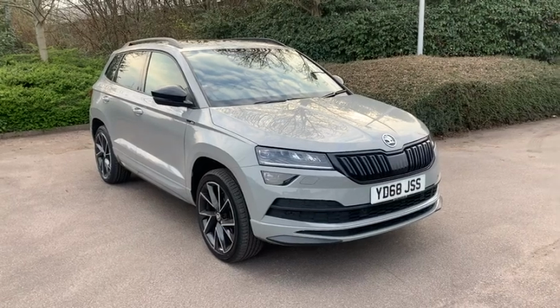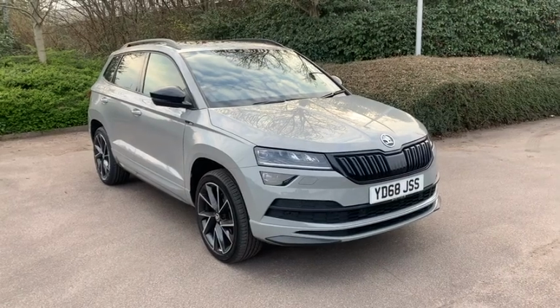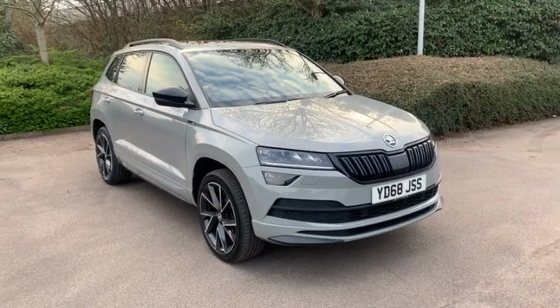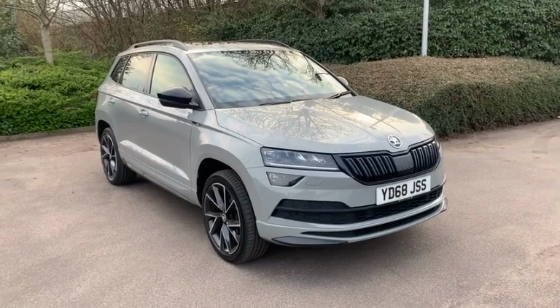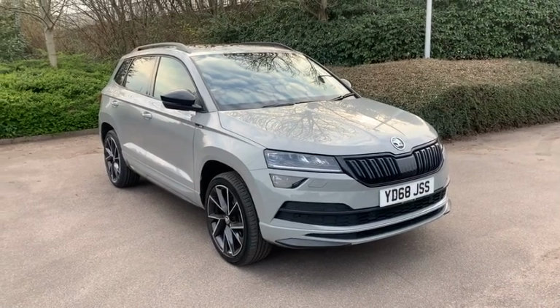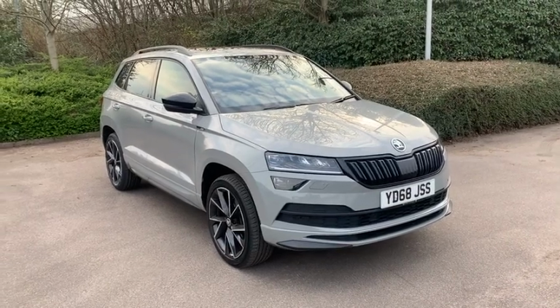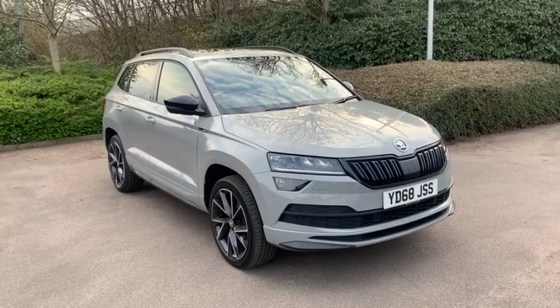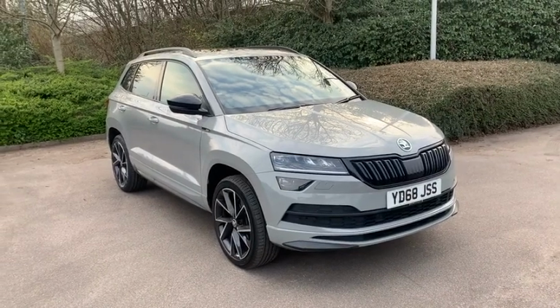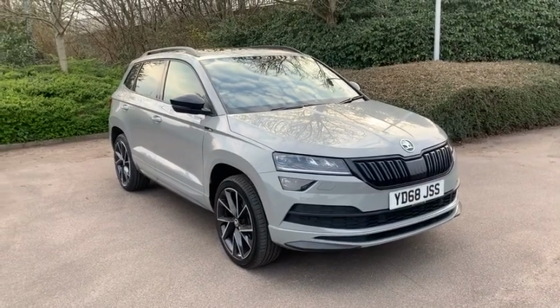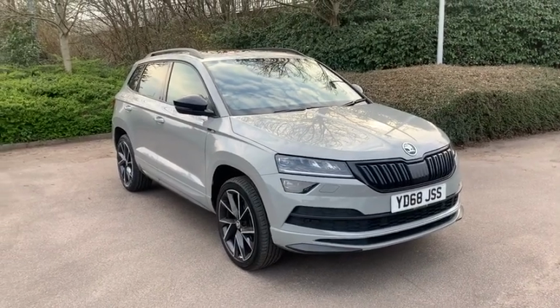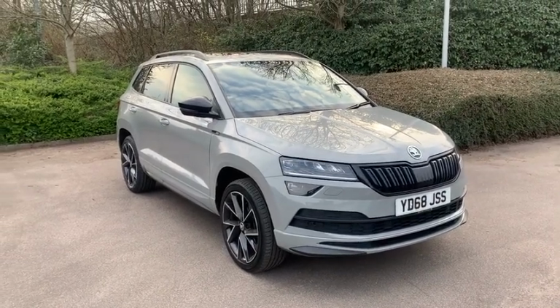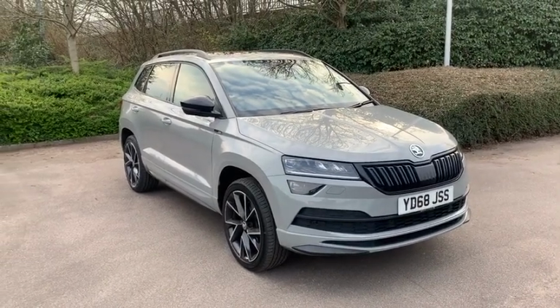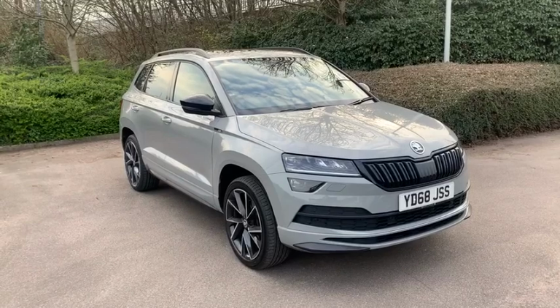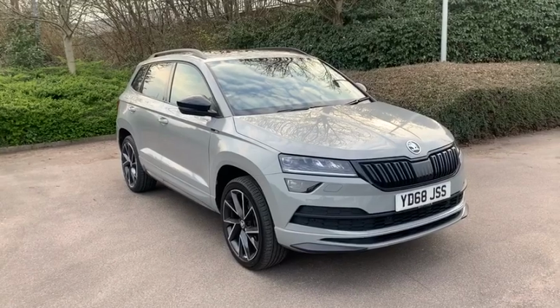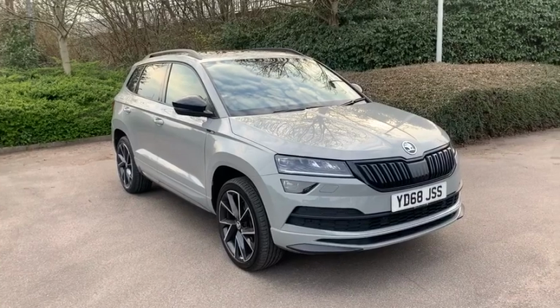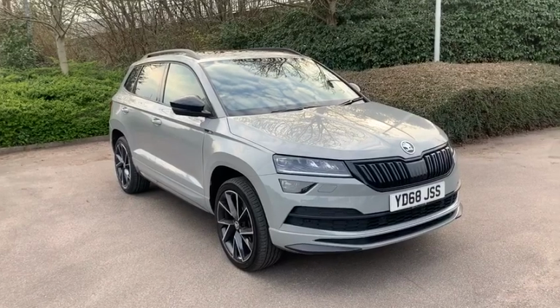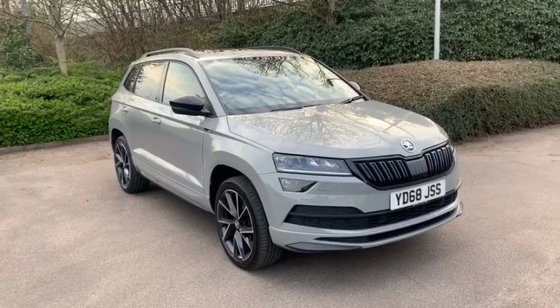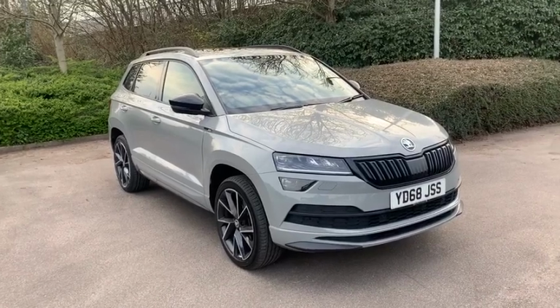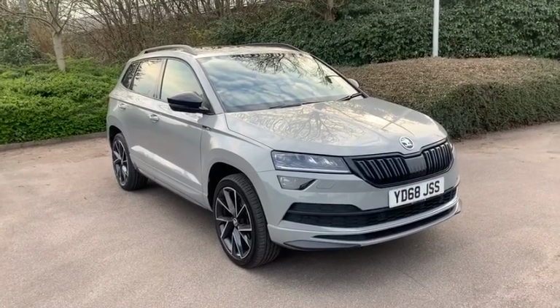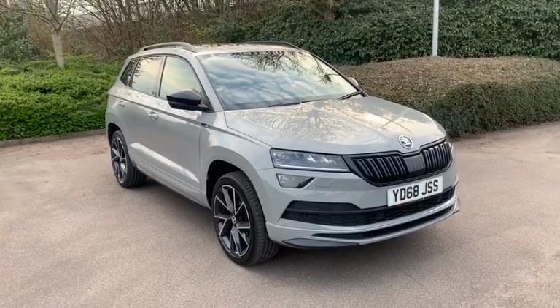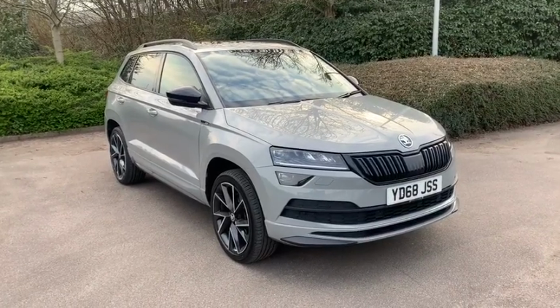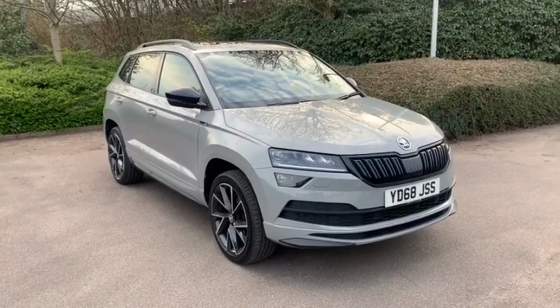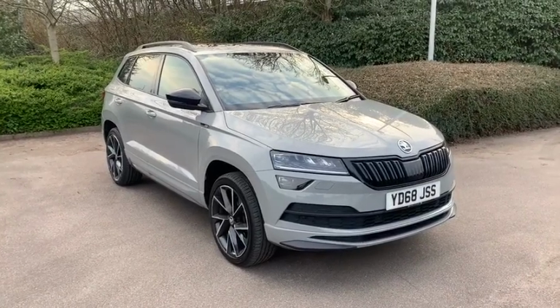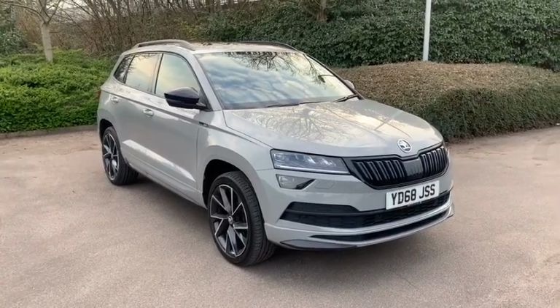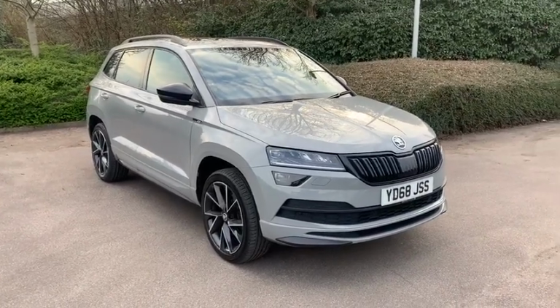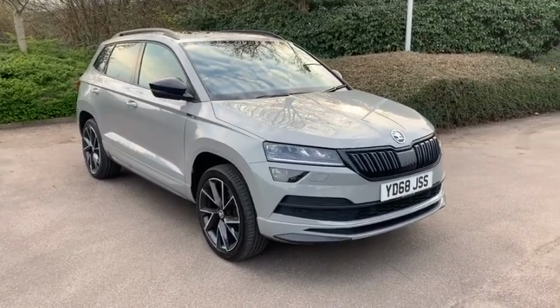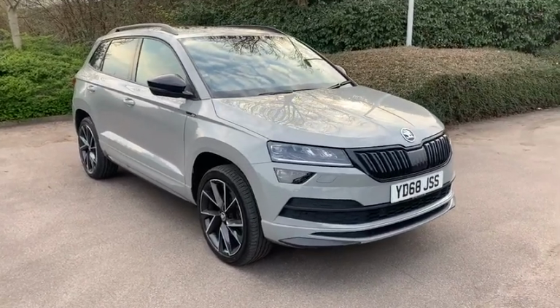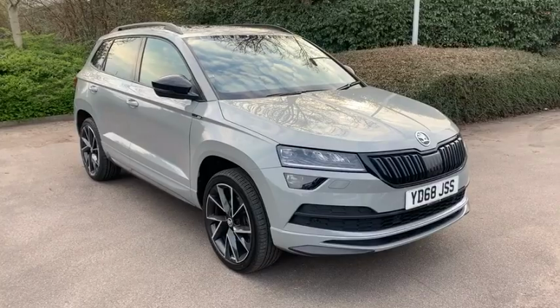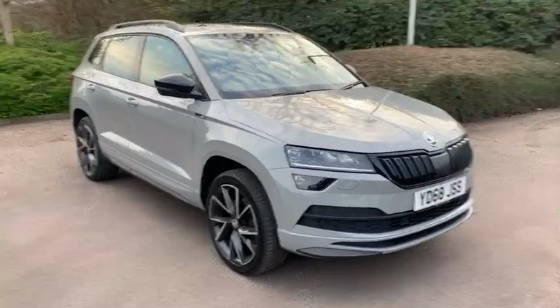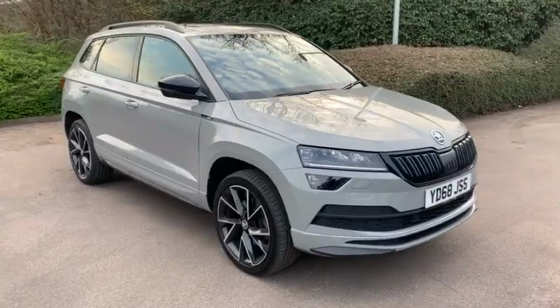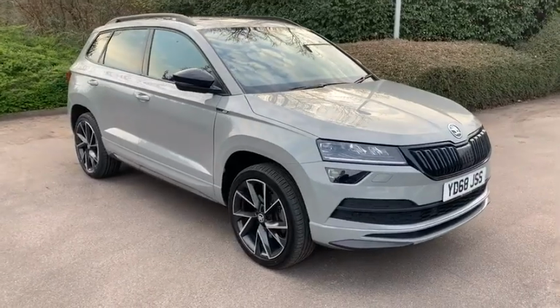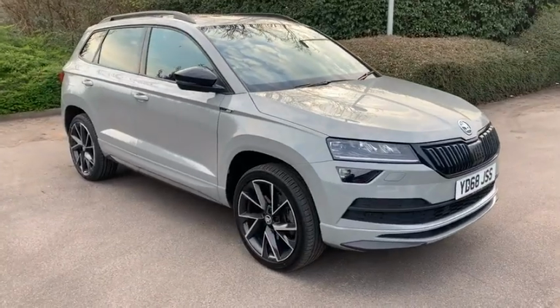Hi there and welcome to DMKF Skoda in Wakefield. Thank you for clicking on this video for this Meteor Grey Karoq Sportline. I'm just going to do a quick walk around of the car and show you some of the features.